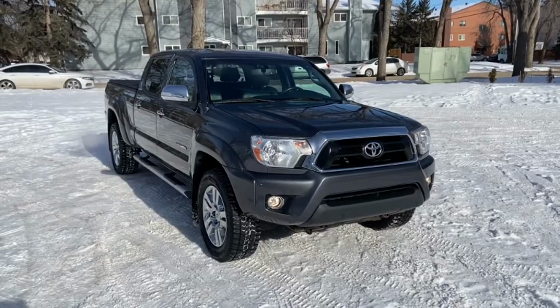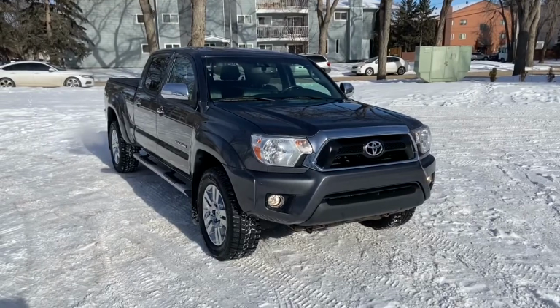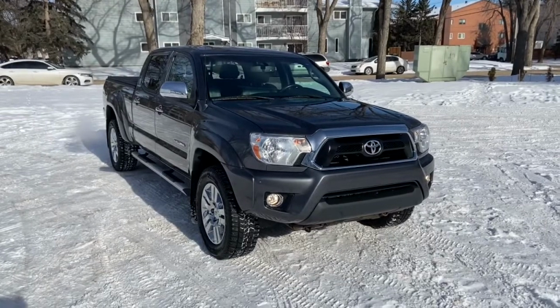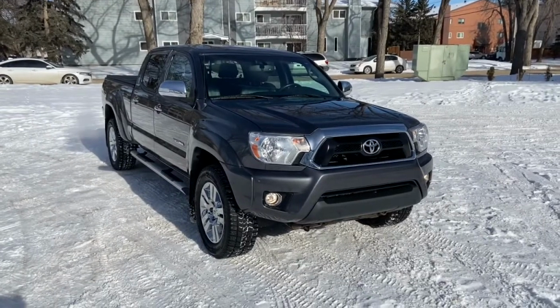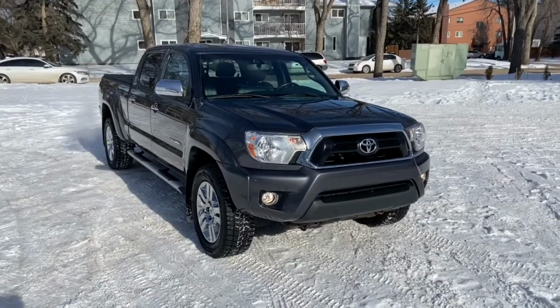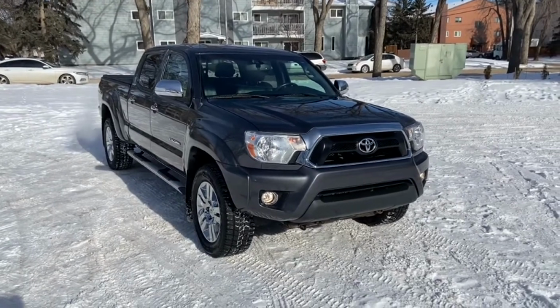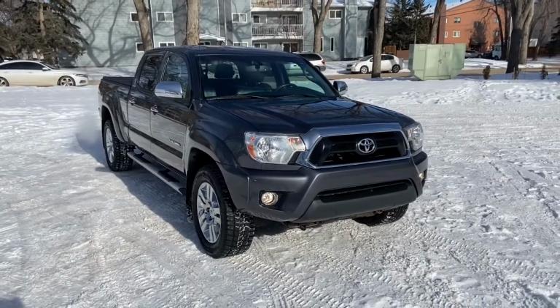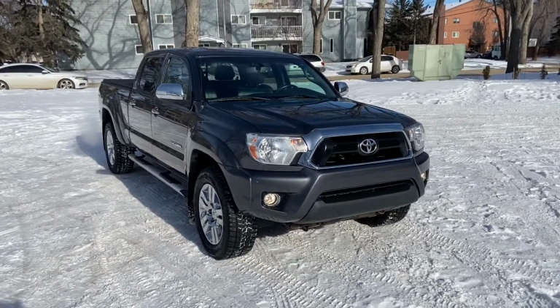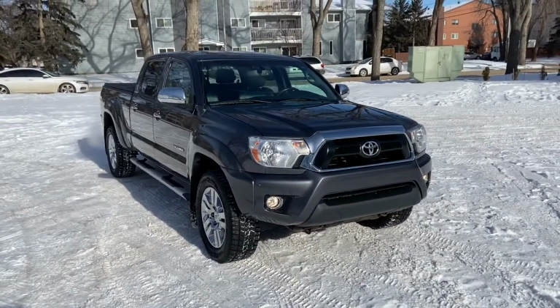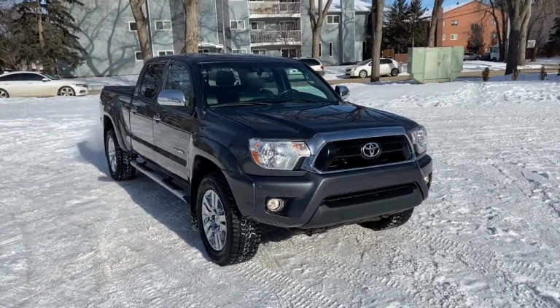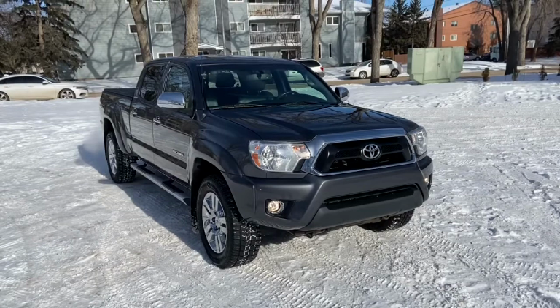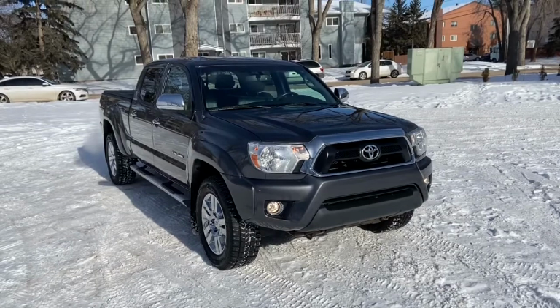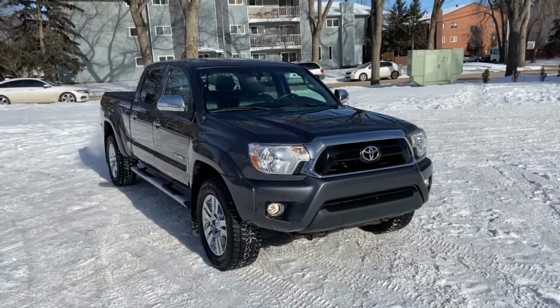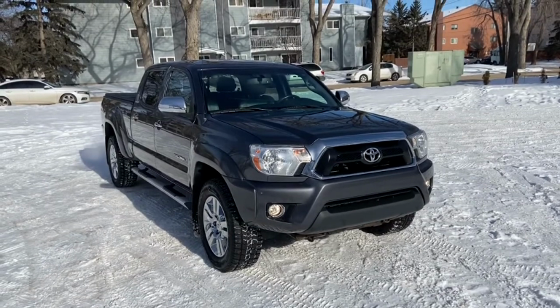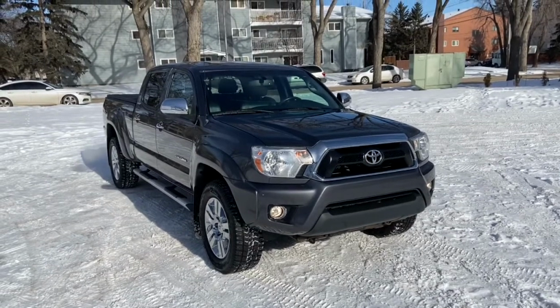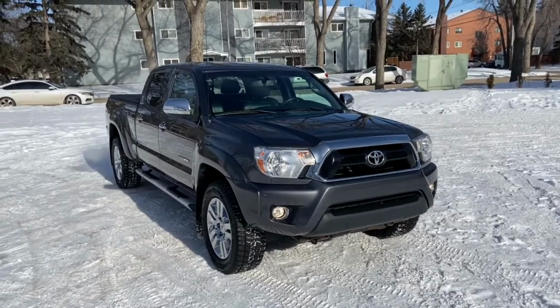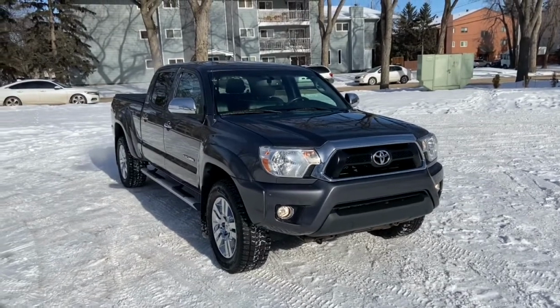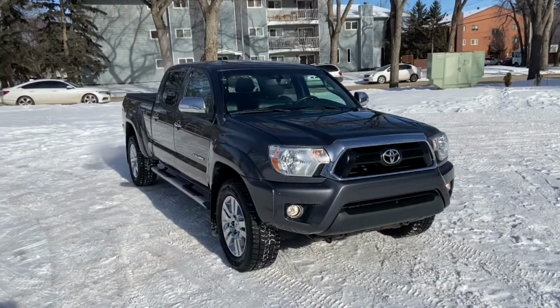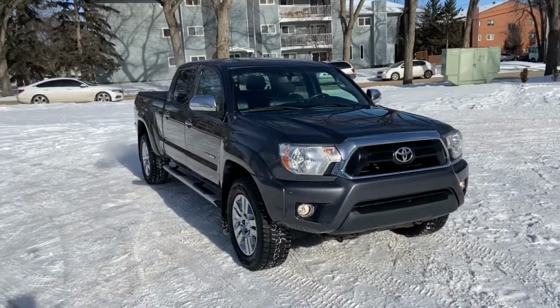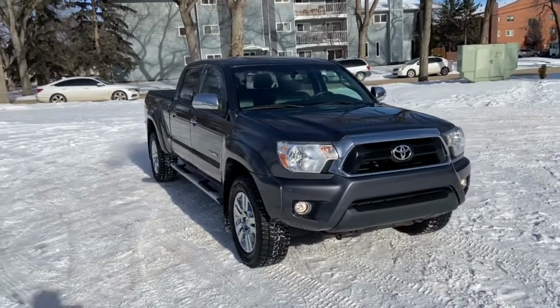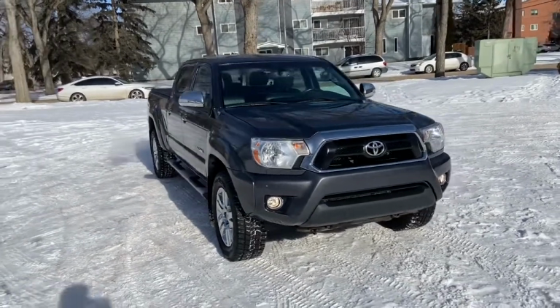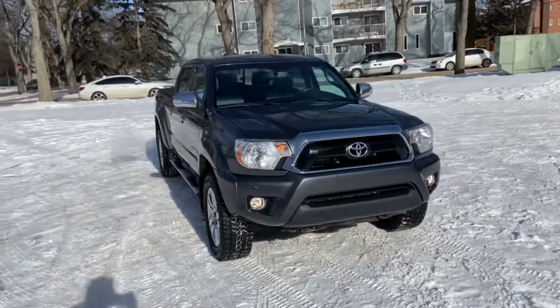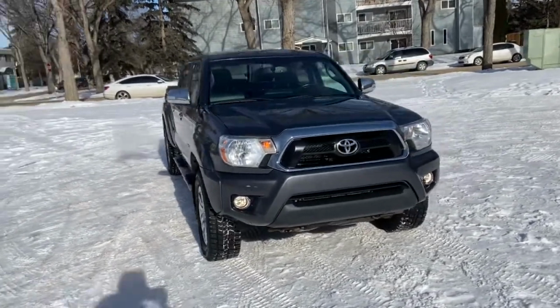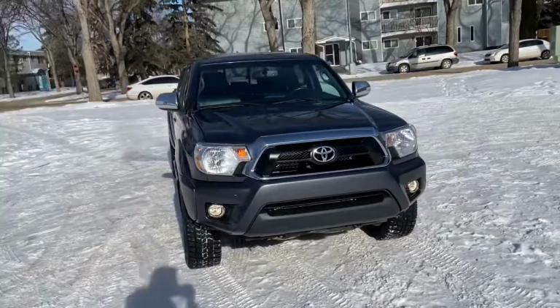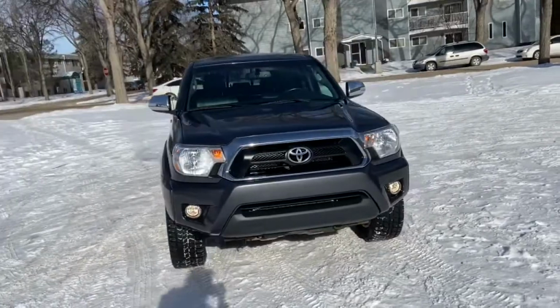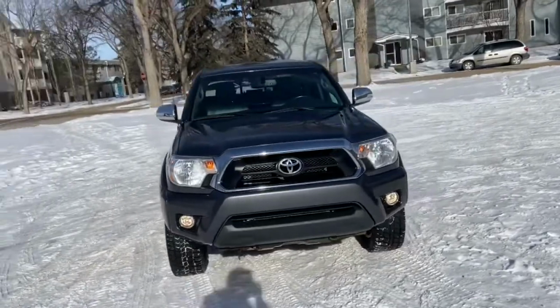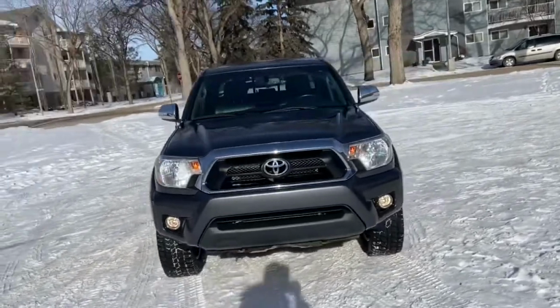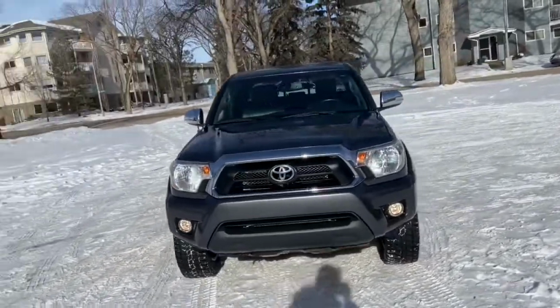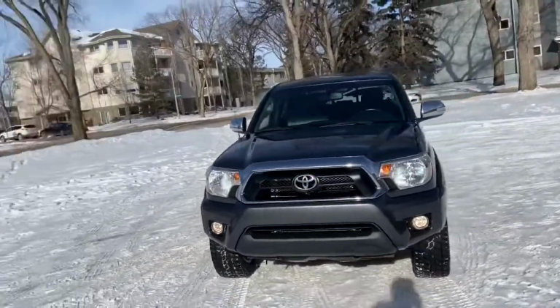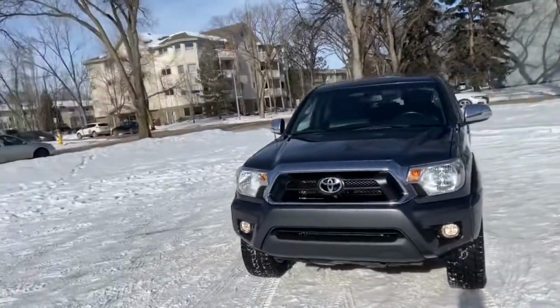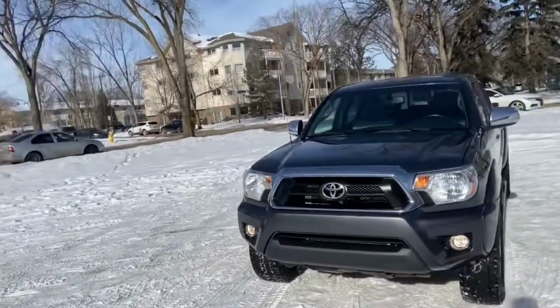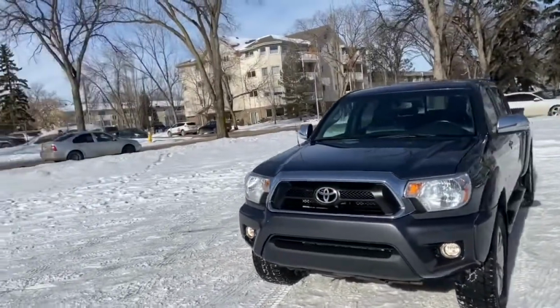Hey, it's Lindsay again at Waterloo Ford Lincoln. Today I'm showing you this 2013 Toyota Tacoma Limited in grey. This Tacoma has a four-liter V6 engine with automatic transmission and four-wheel drive.